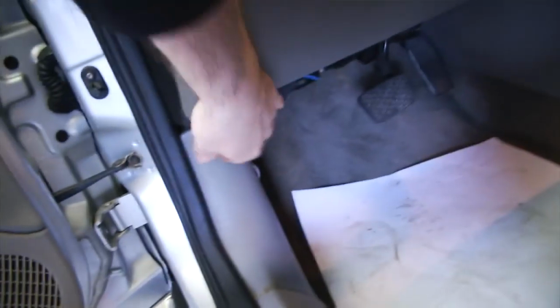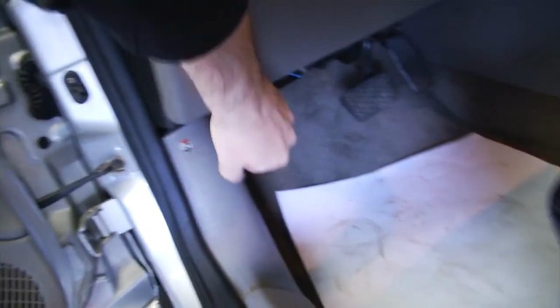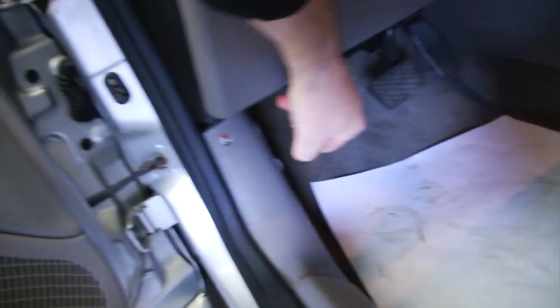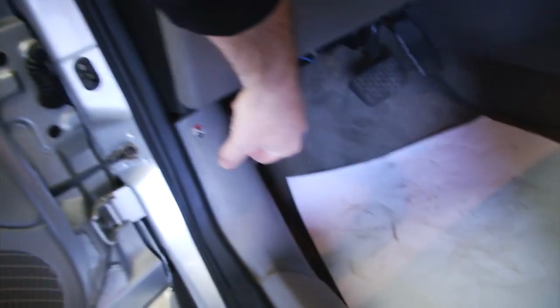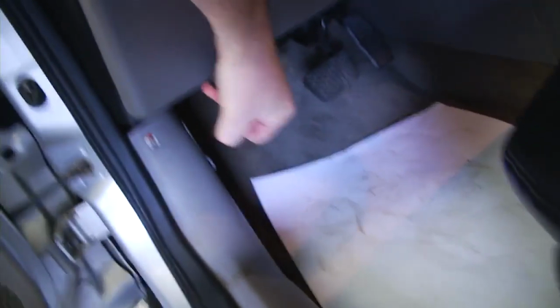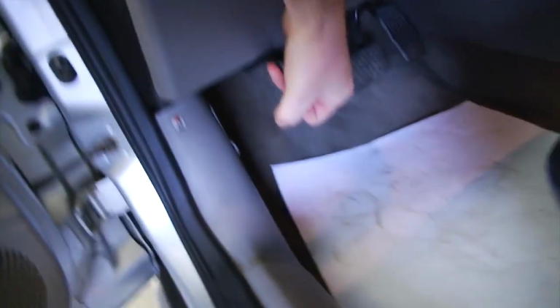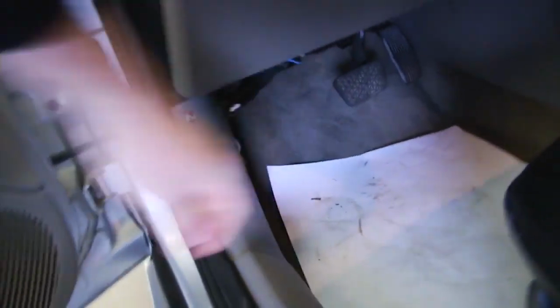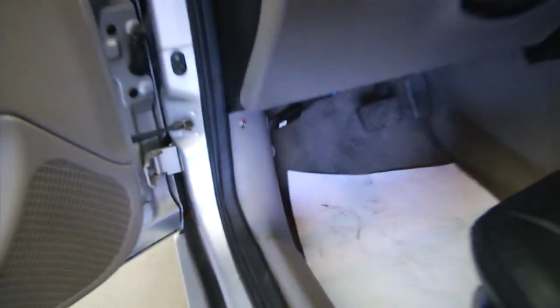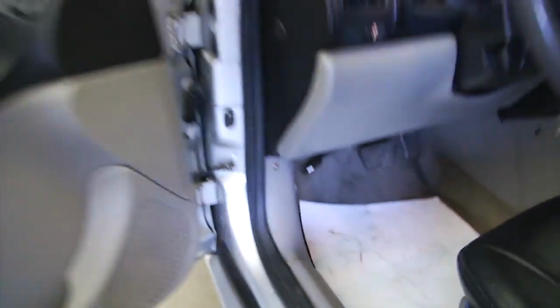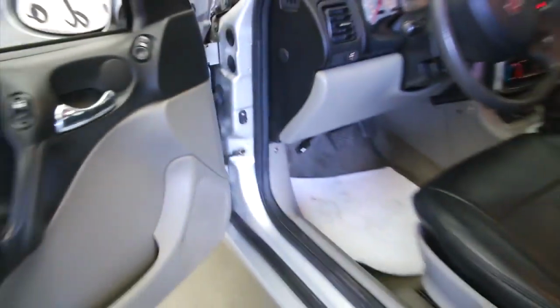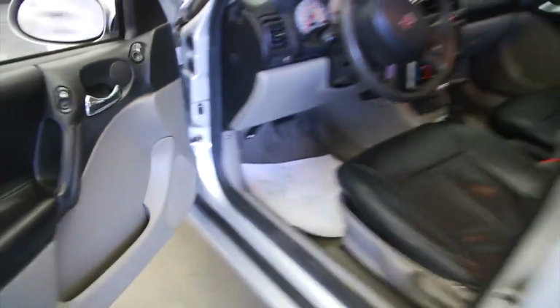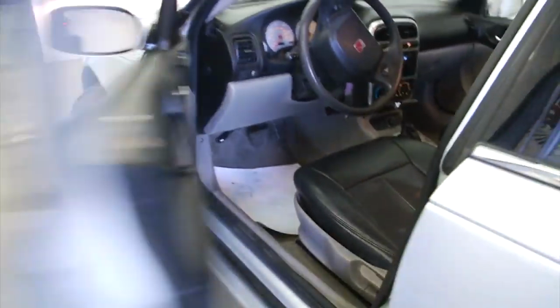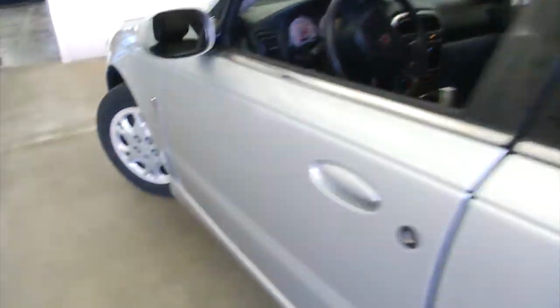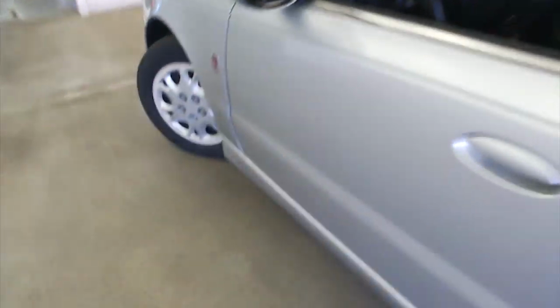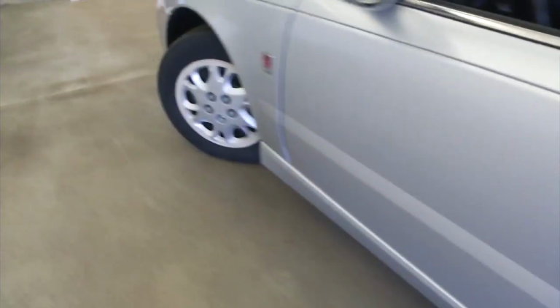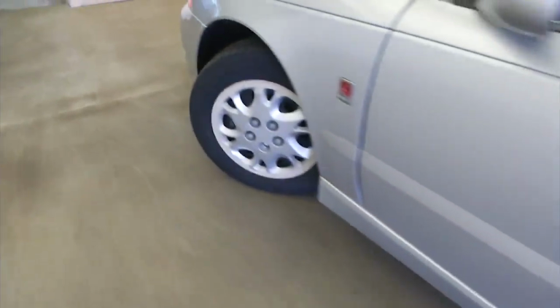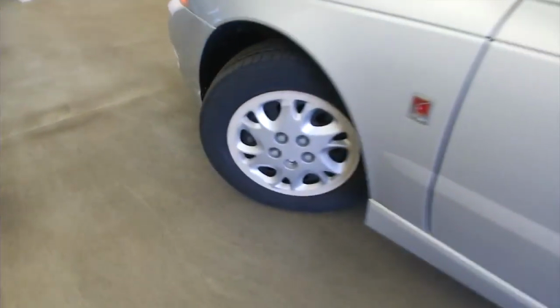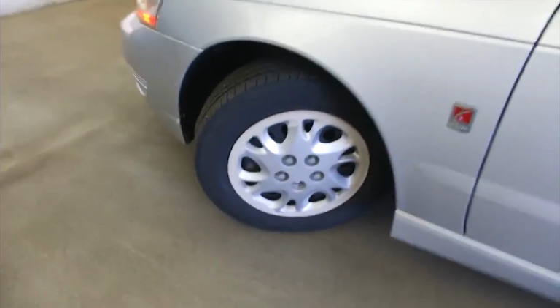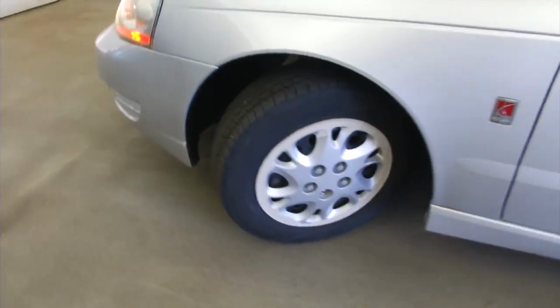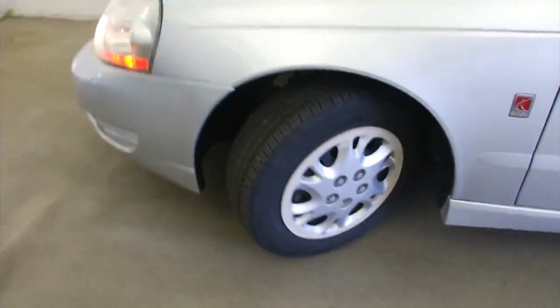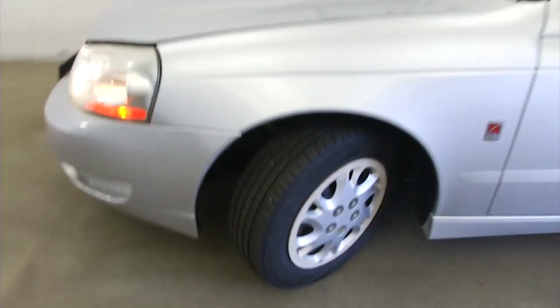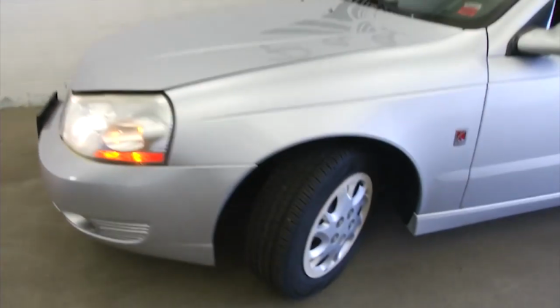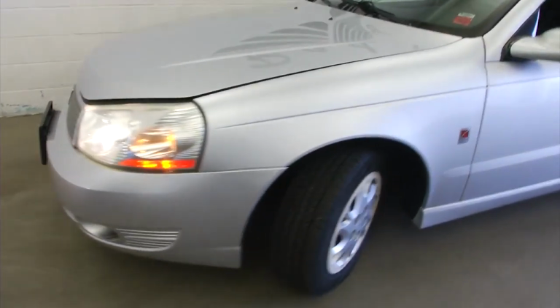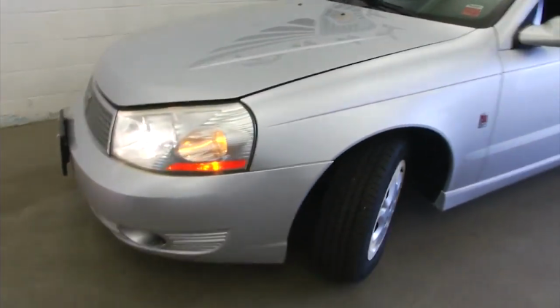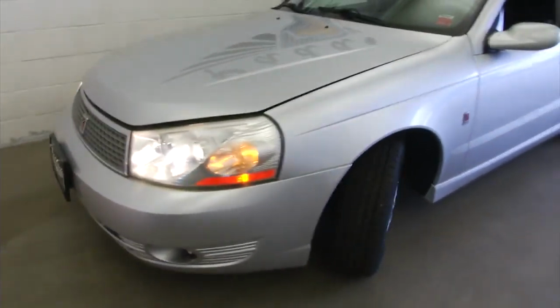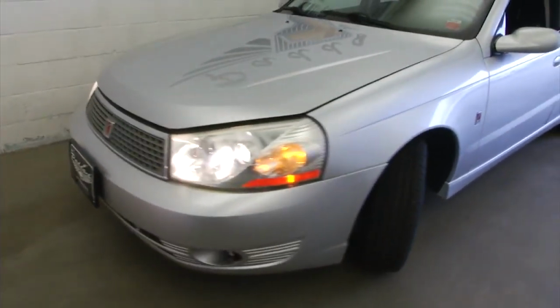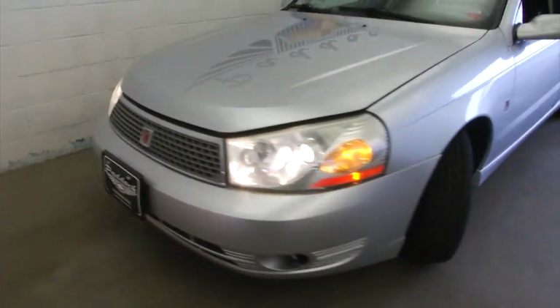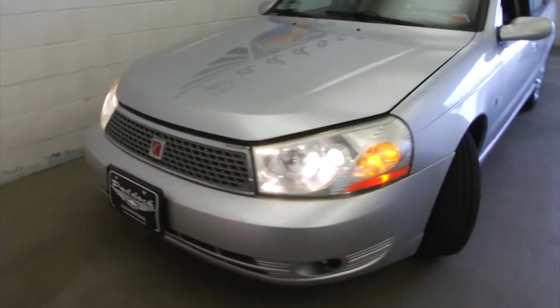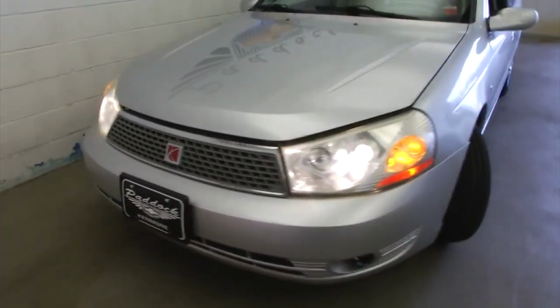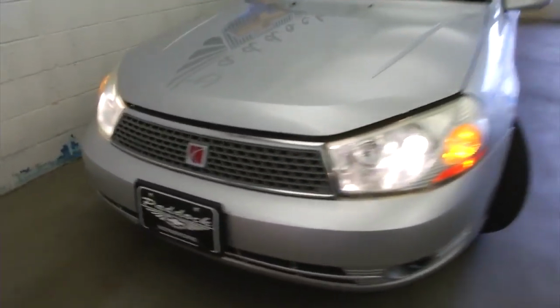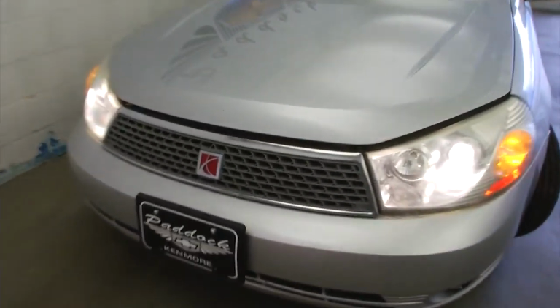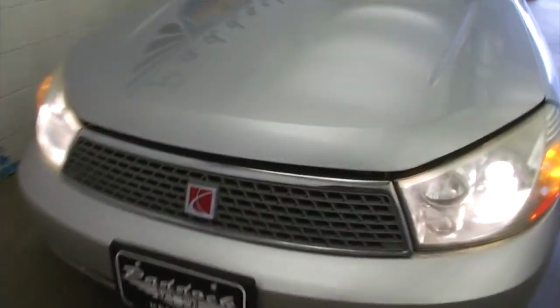I own a Saturn — I've driven two Saturns. I love them. They just keep going and going. Been very dependable, easy to maintain.